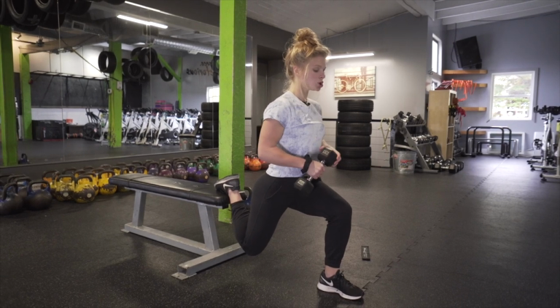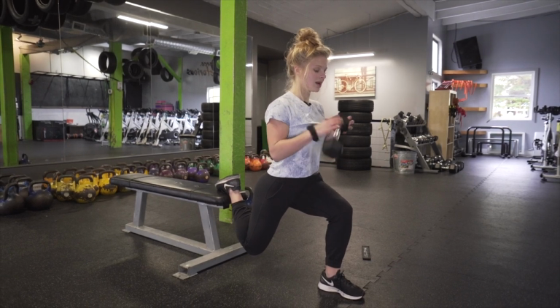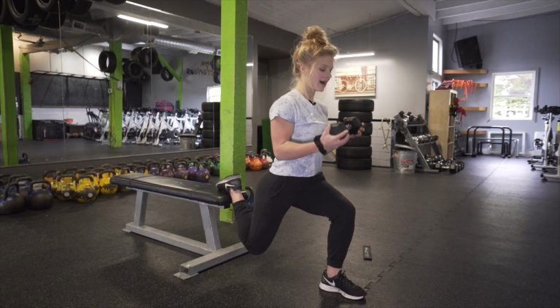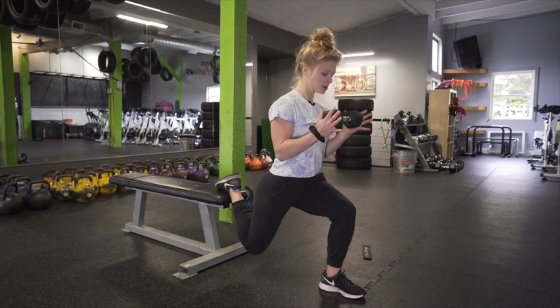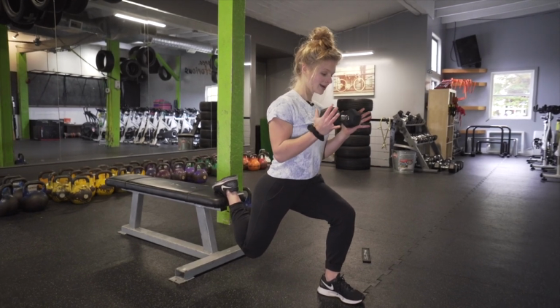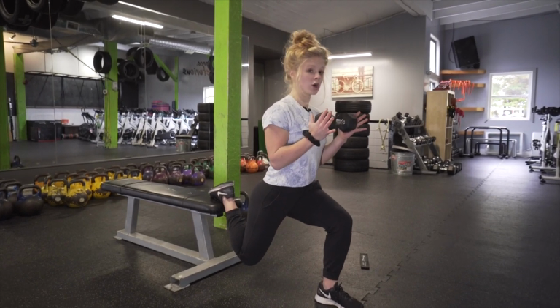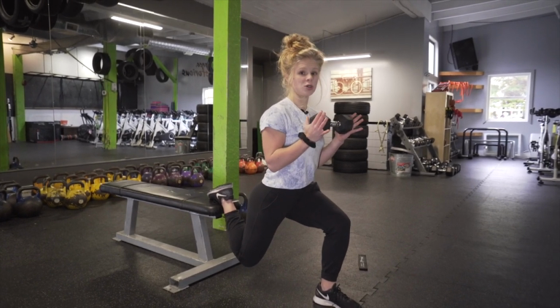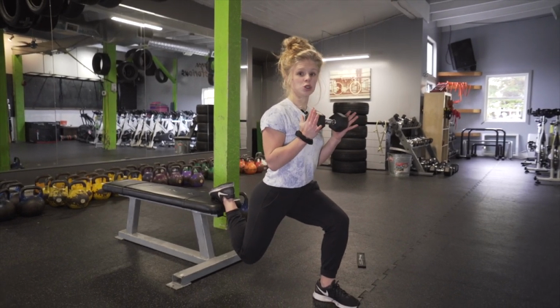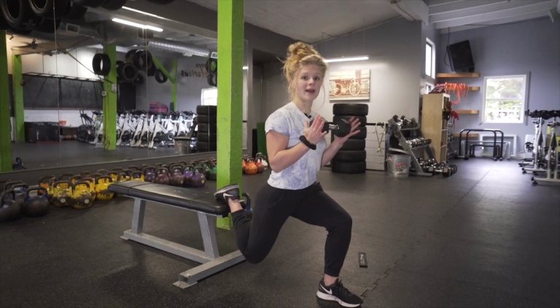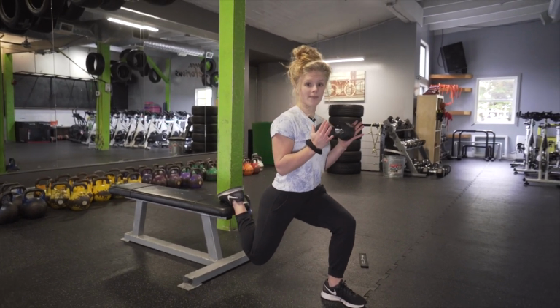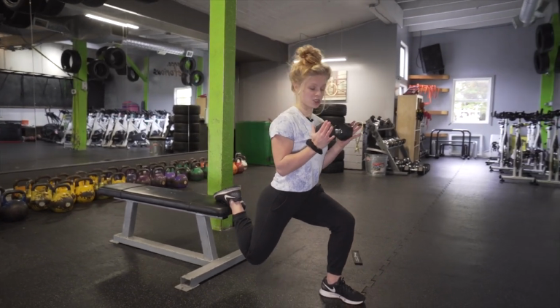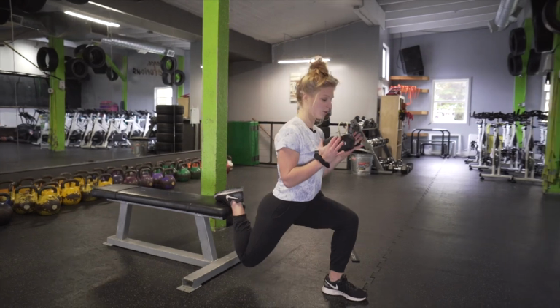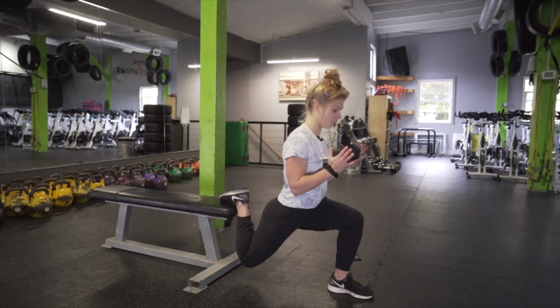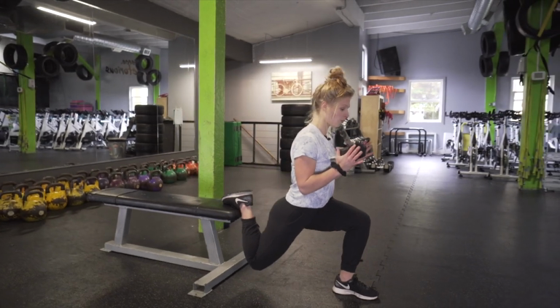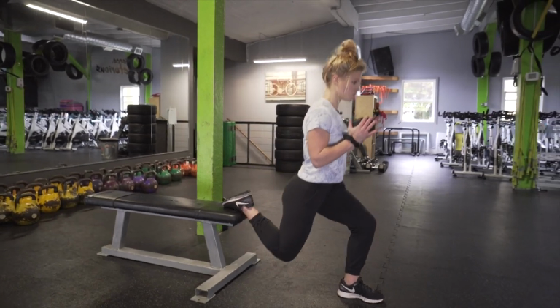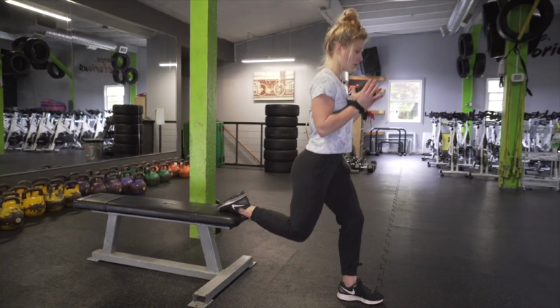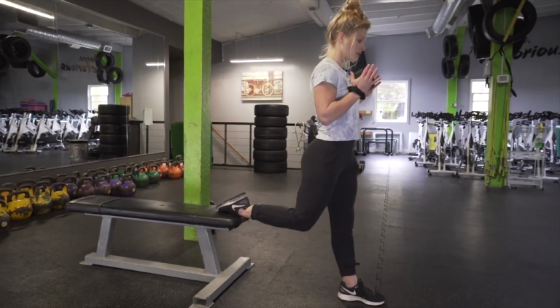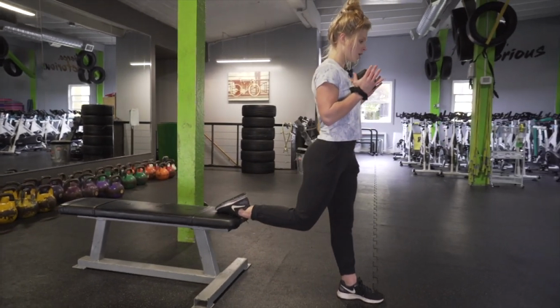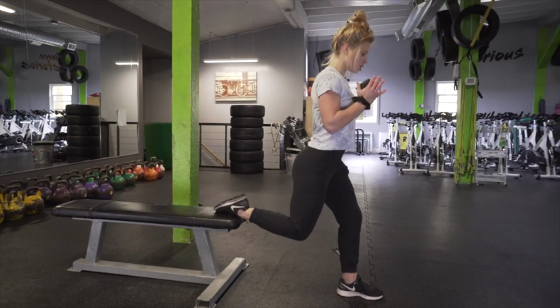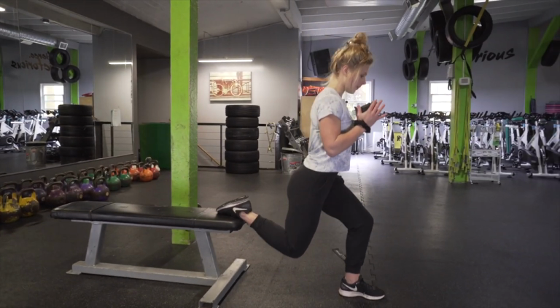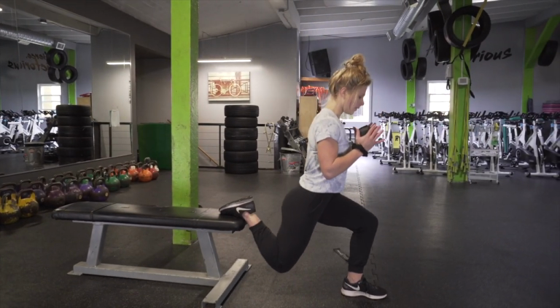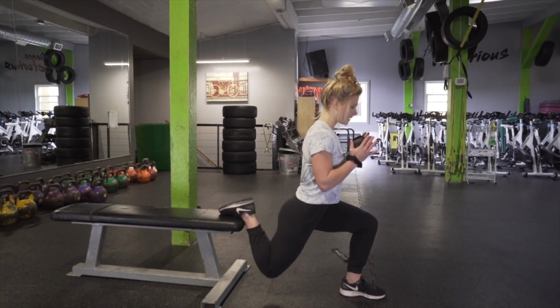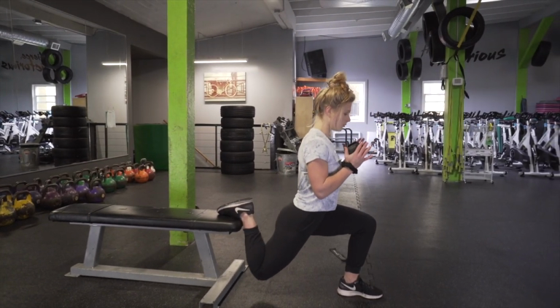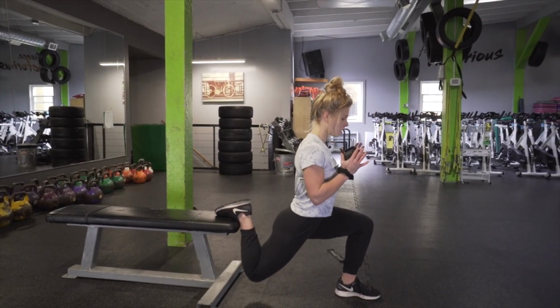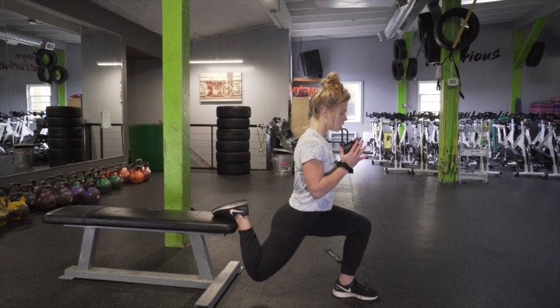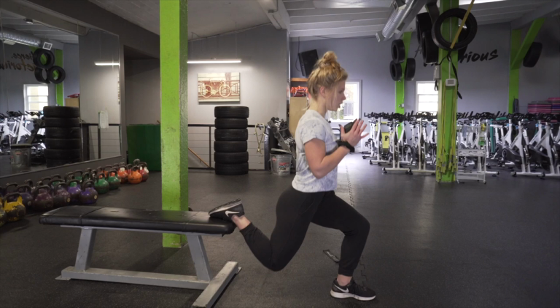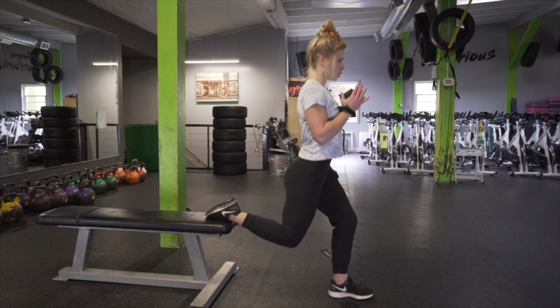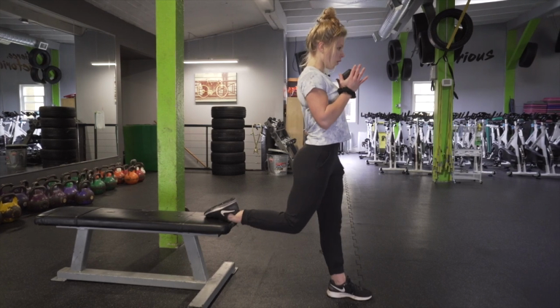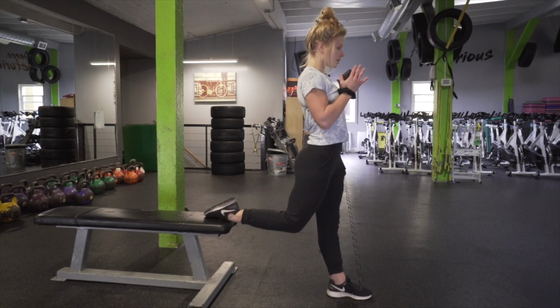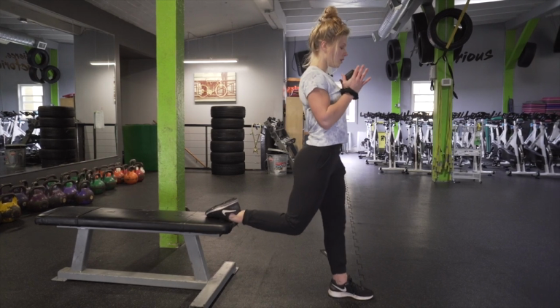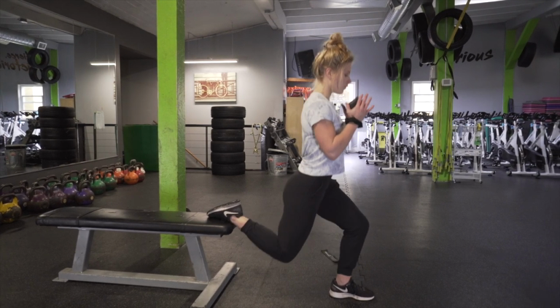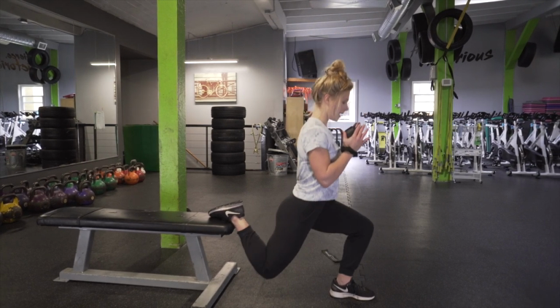We're going to add this weight and do 20 repetitions with the full range of motion. Come all the way down, slow and controlled, for 20.